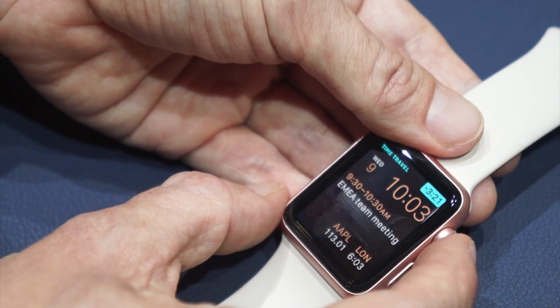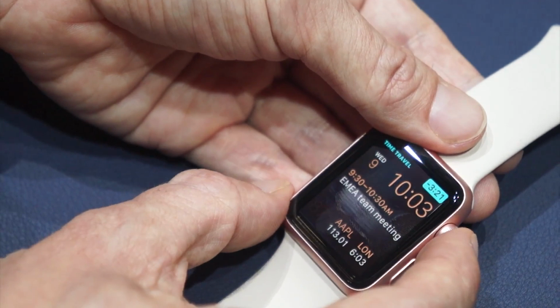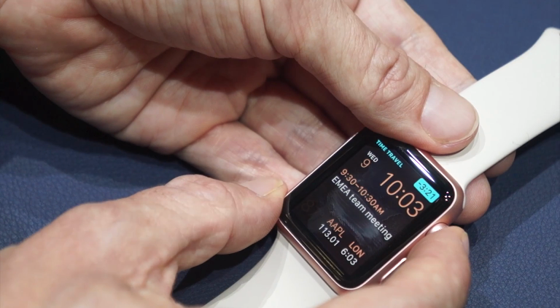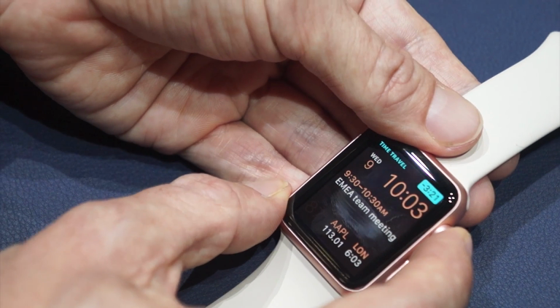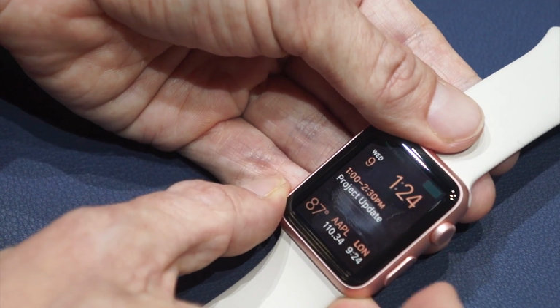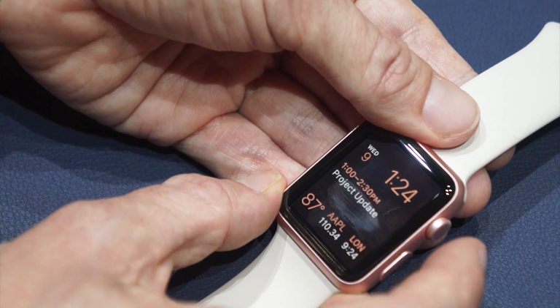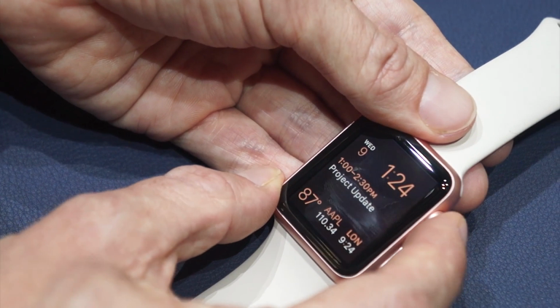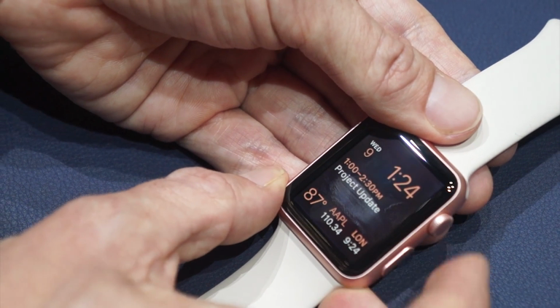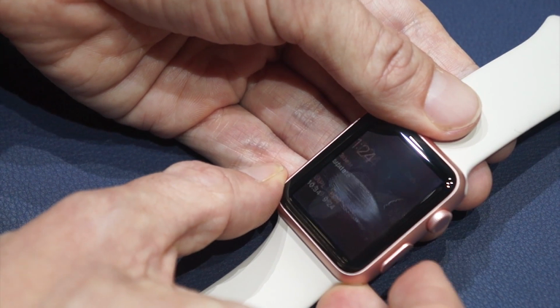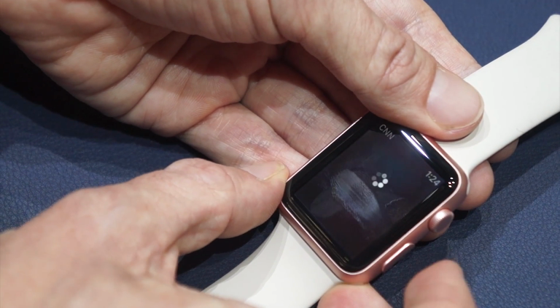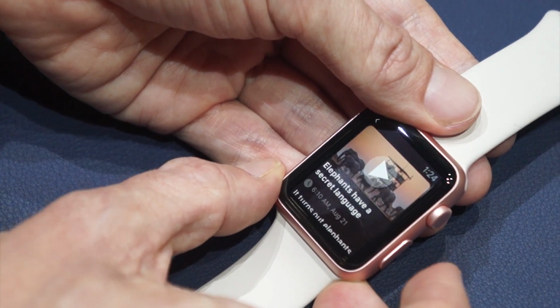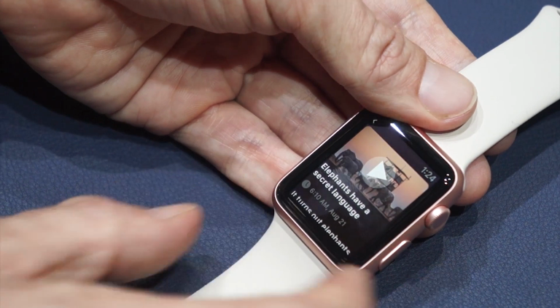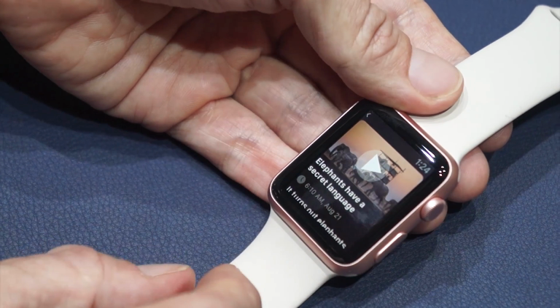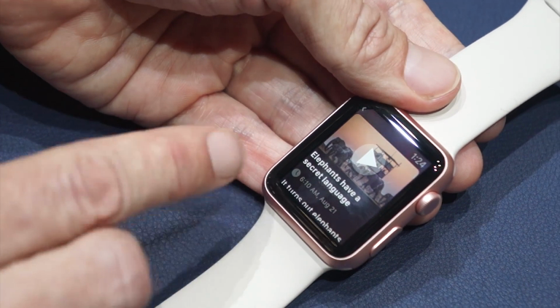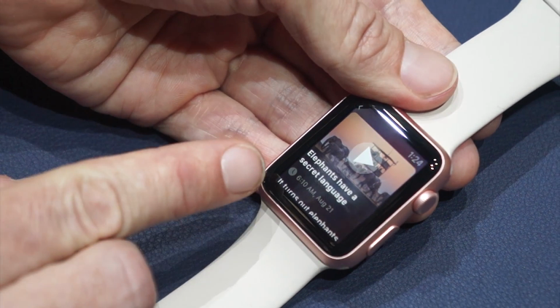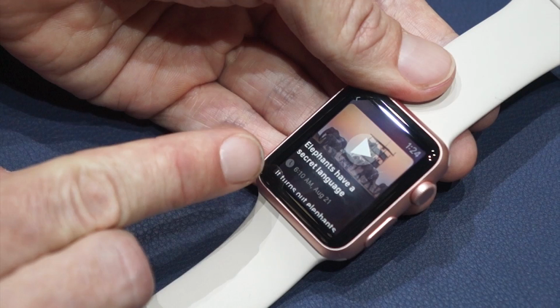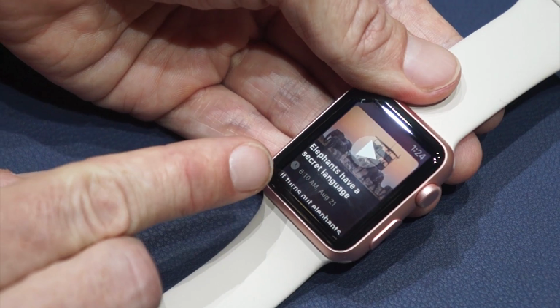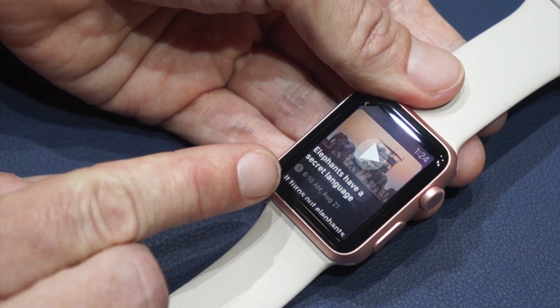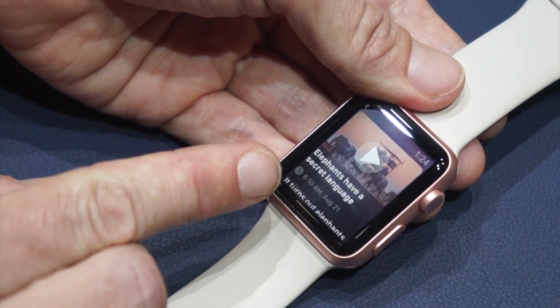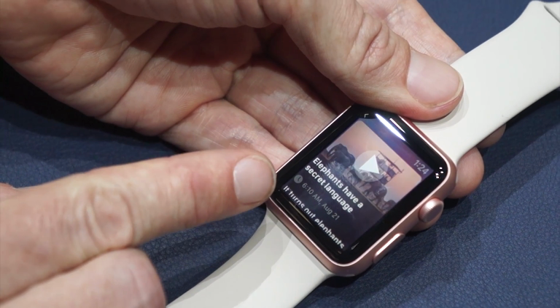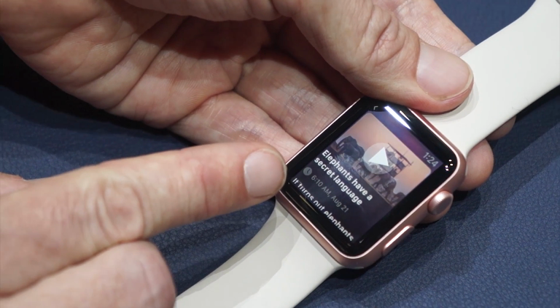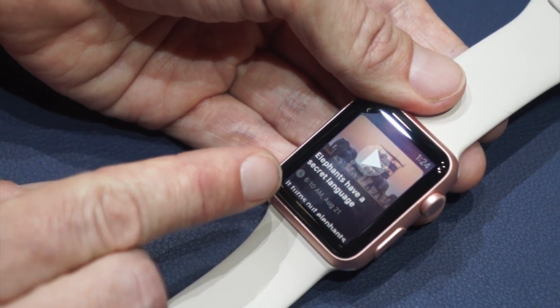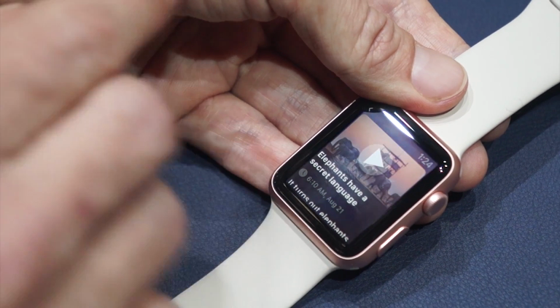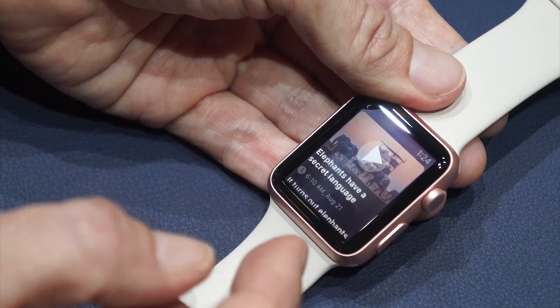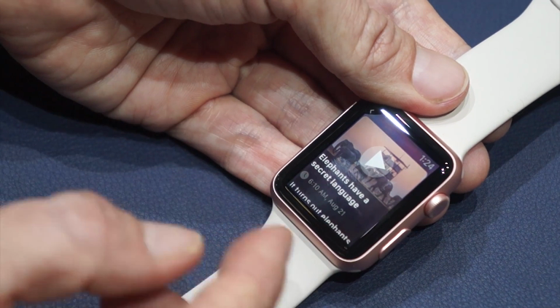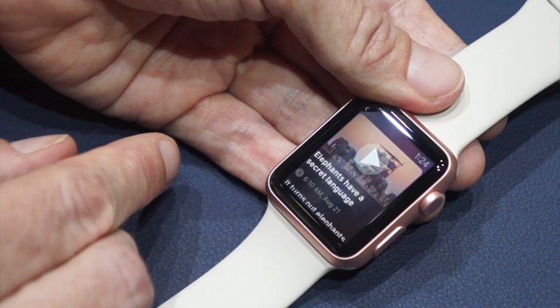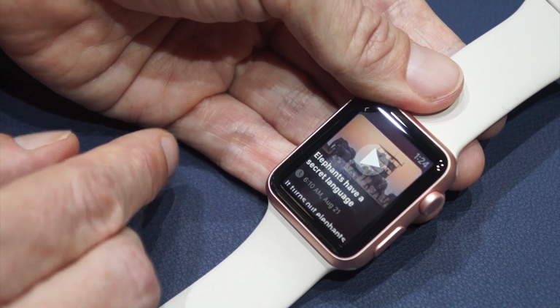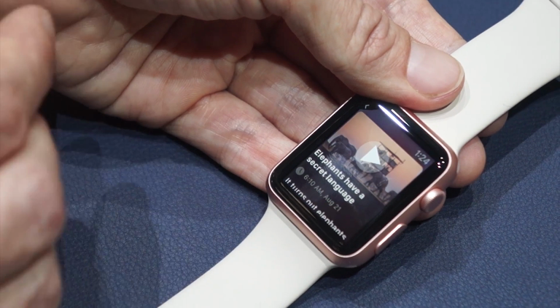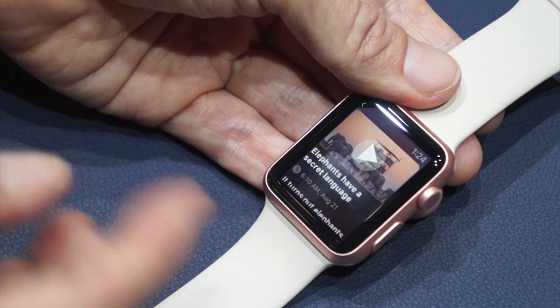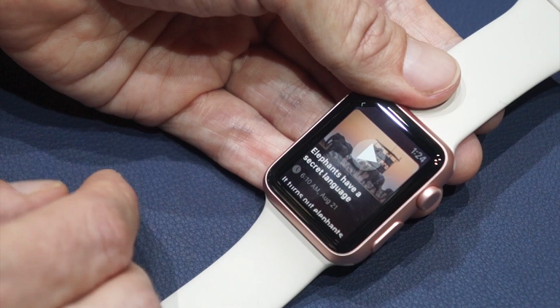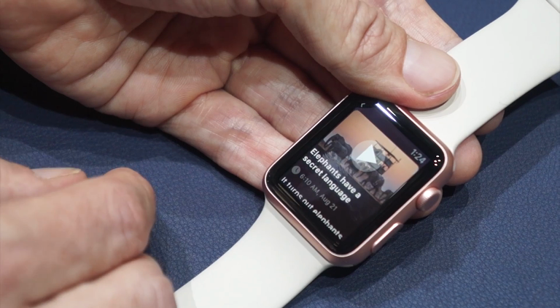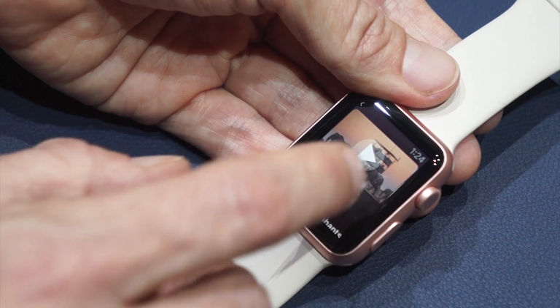One of the features here is third-party complications. For instance, this is the CNN app — it has a complication, and if you scrub through, you get to see what news stories were in the past.